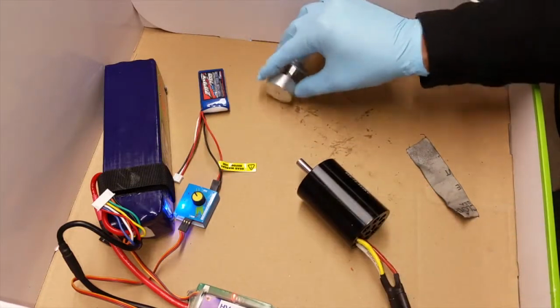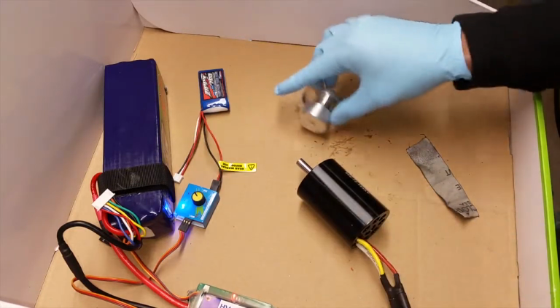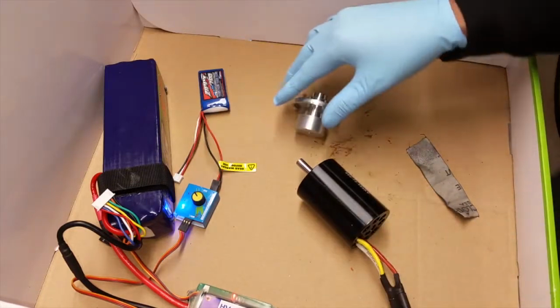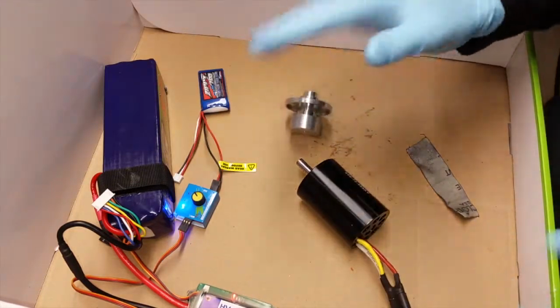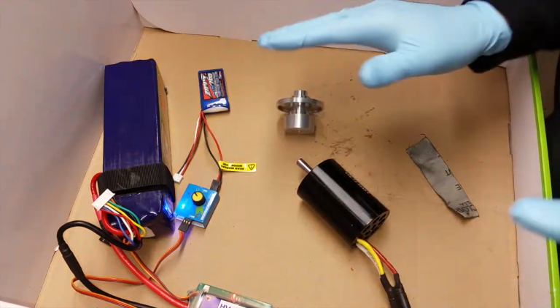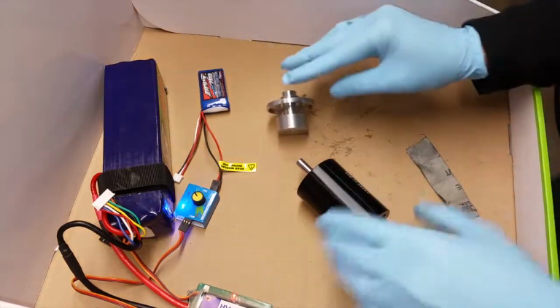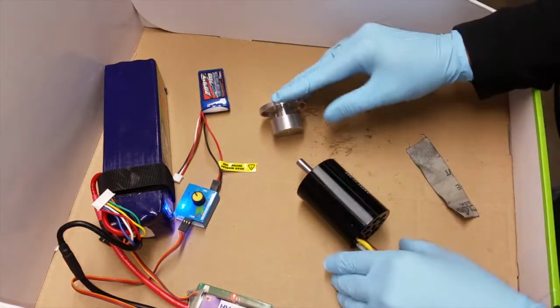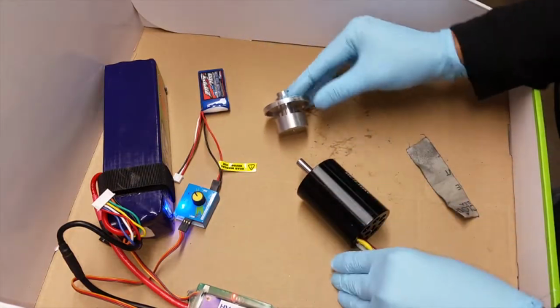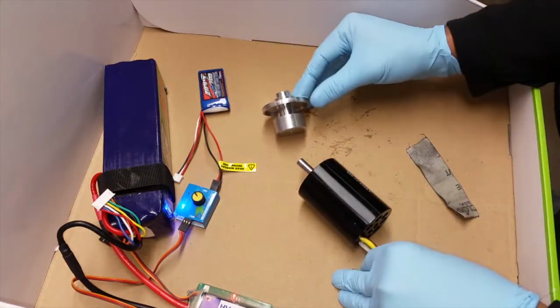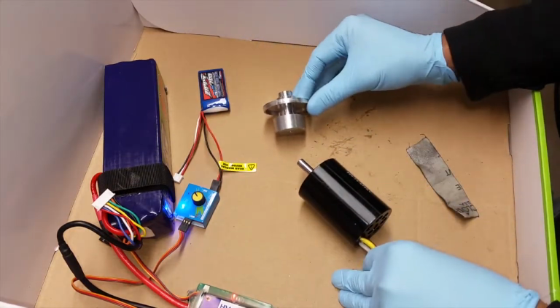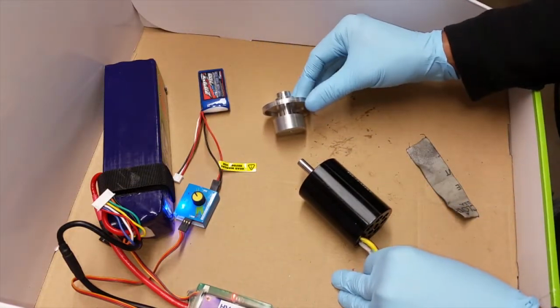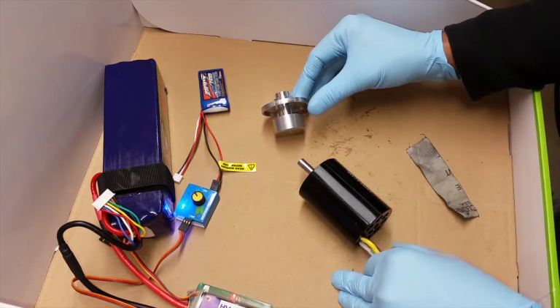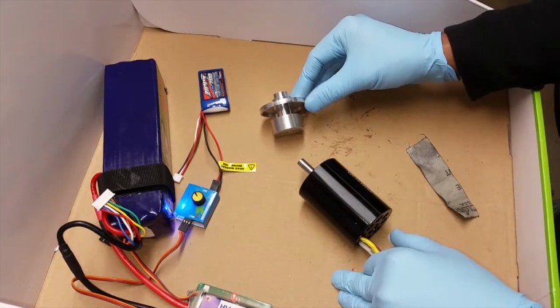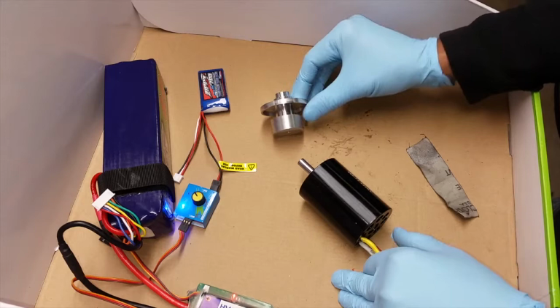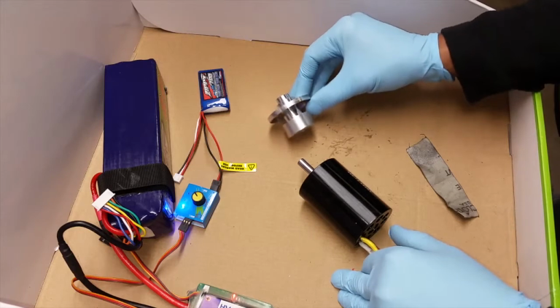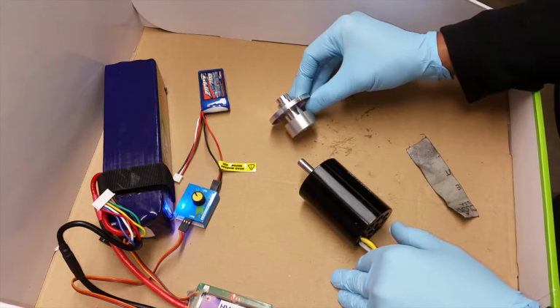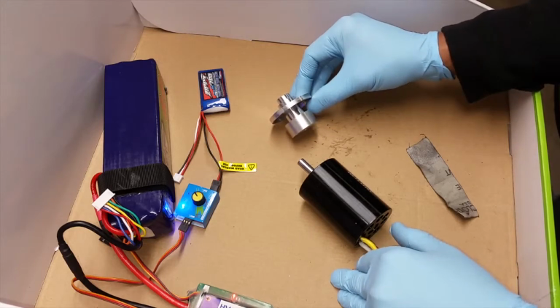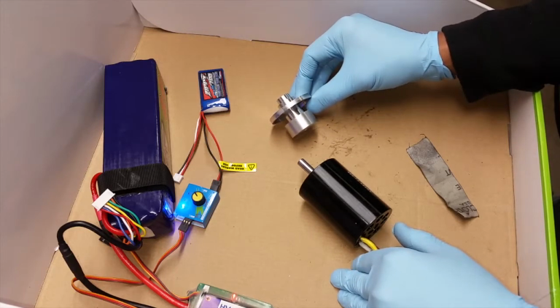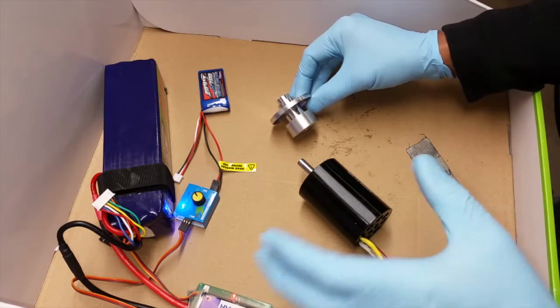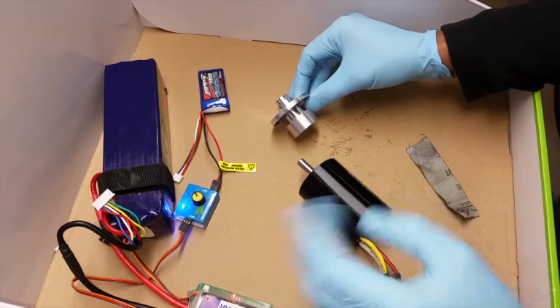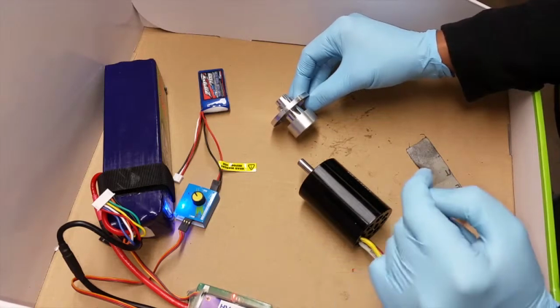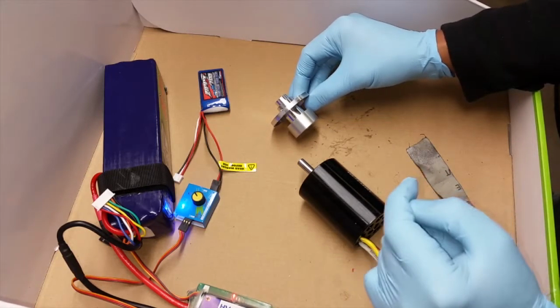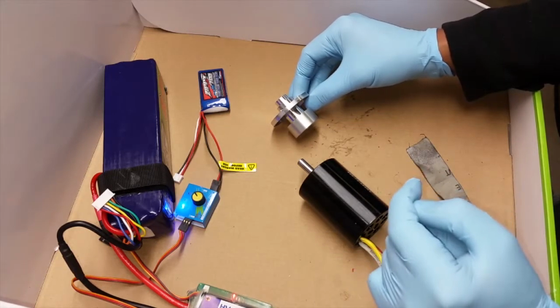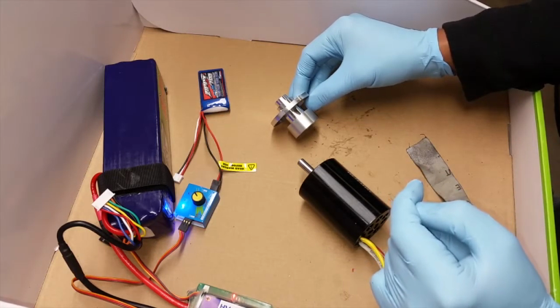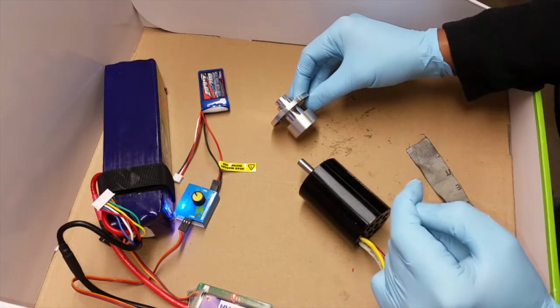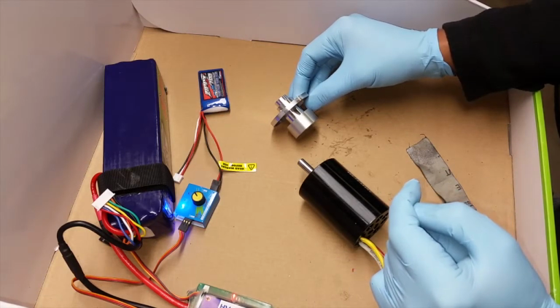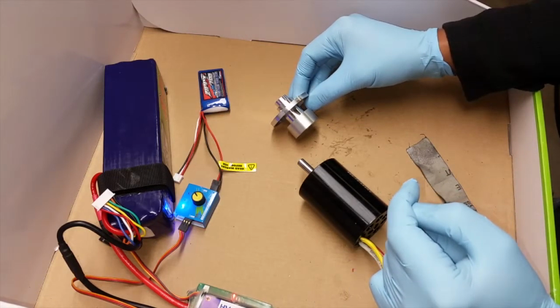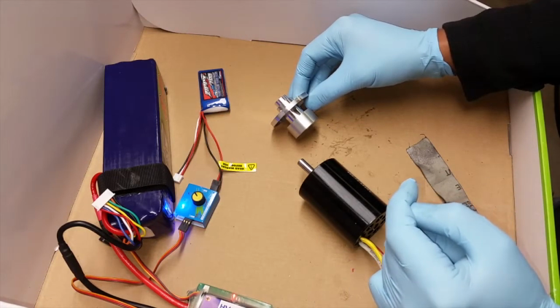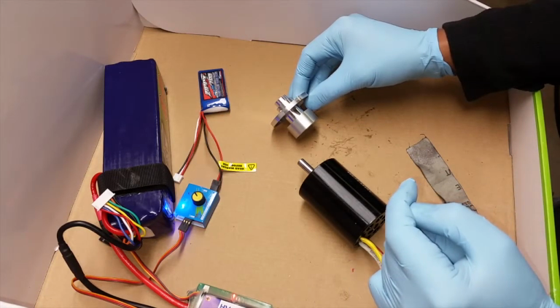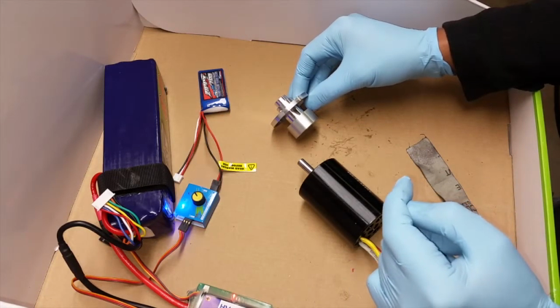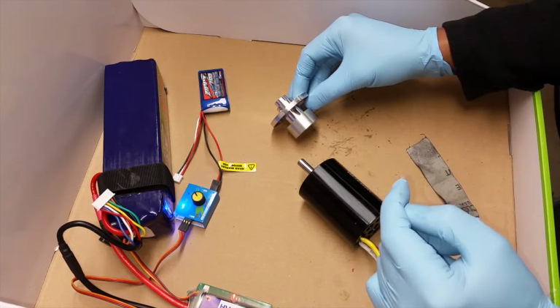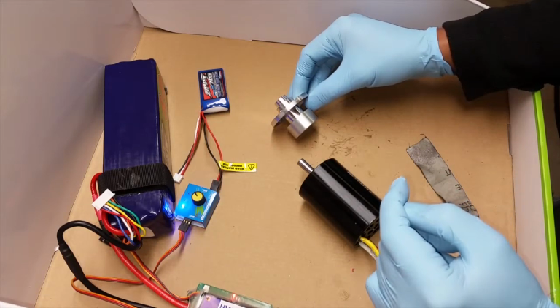Now that that's complete, we're going to go ahead and move on to assembly of the fan and we'll go through and describe how to do that.